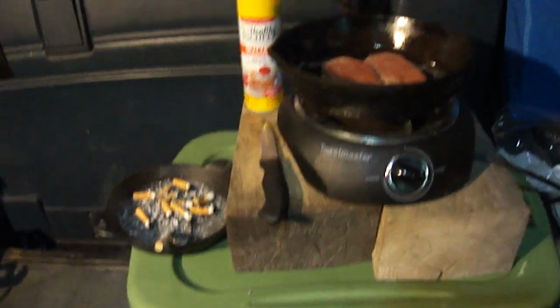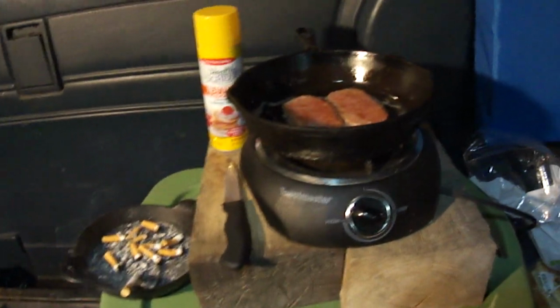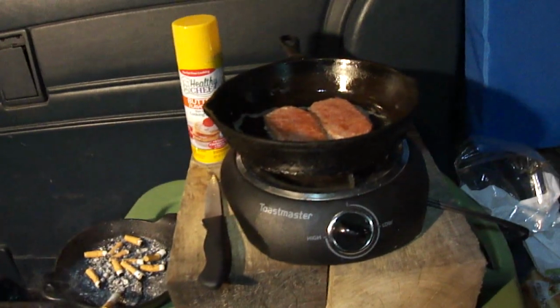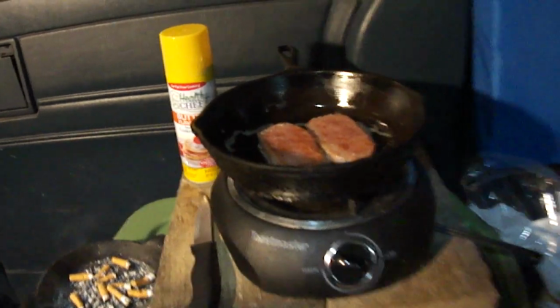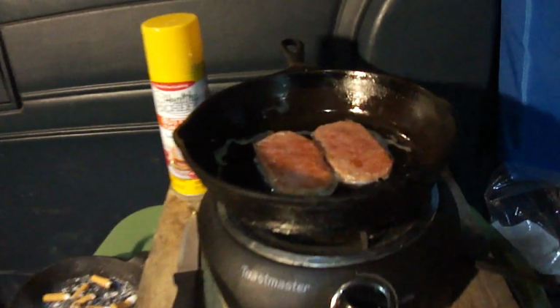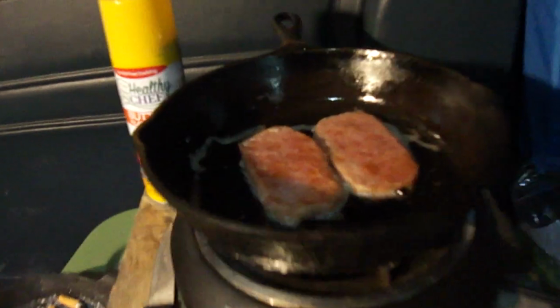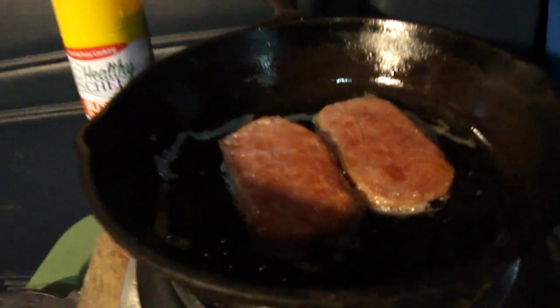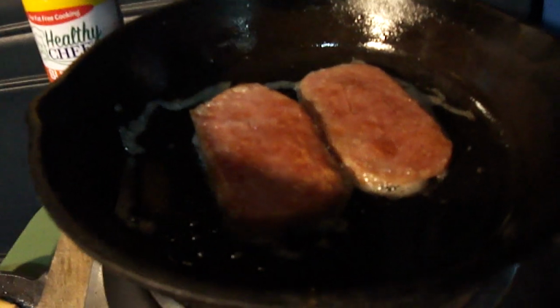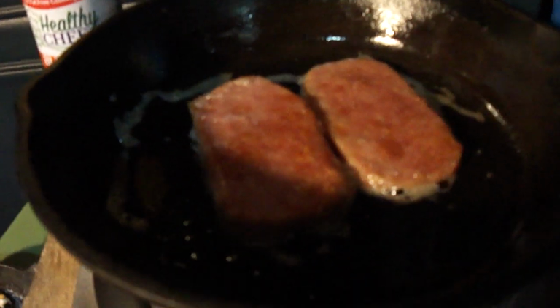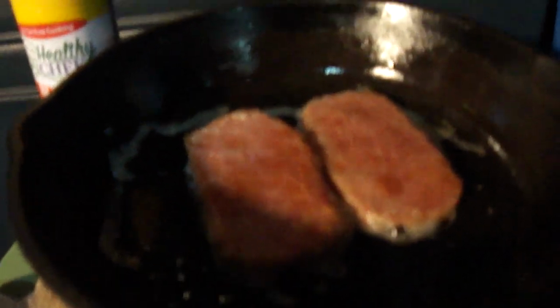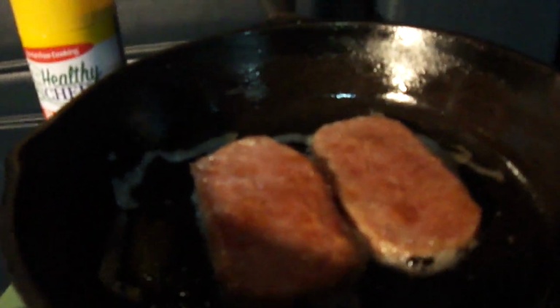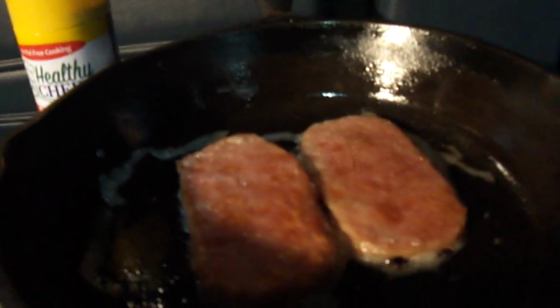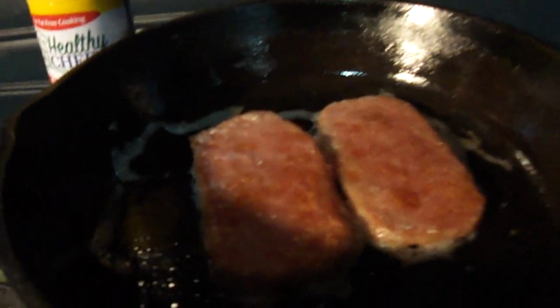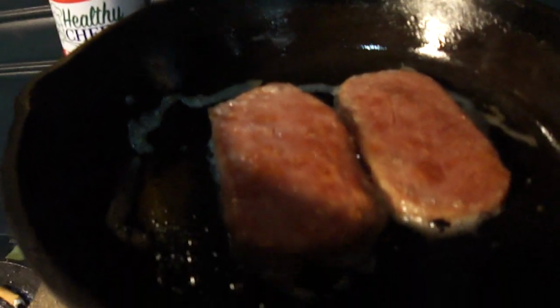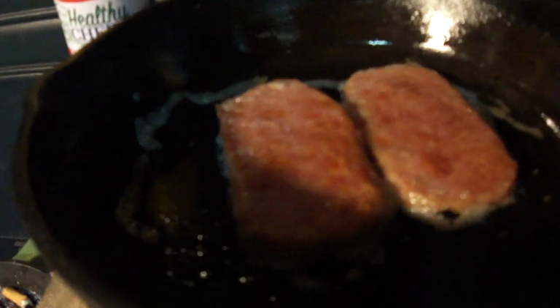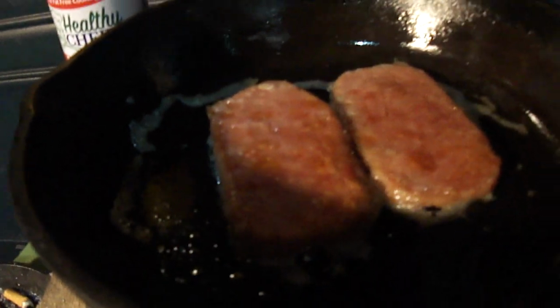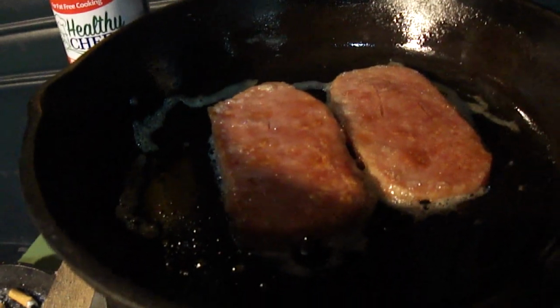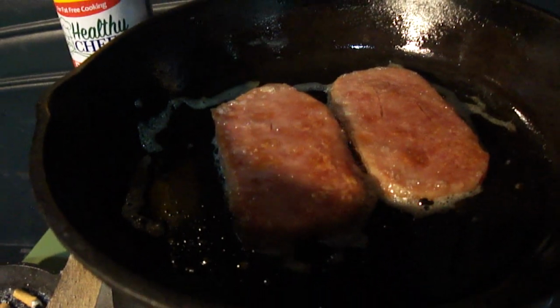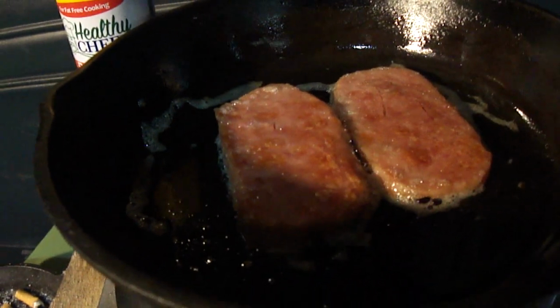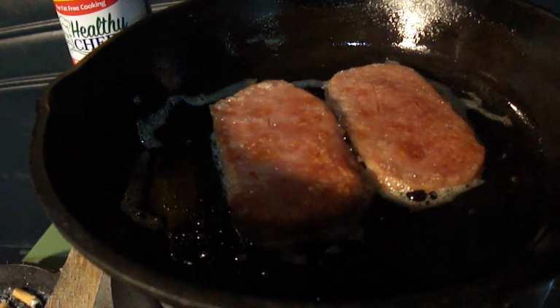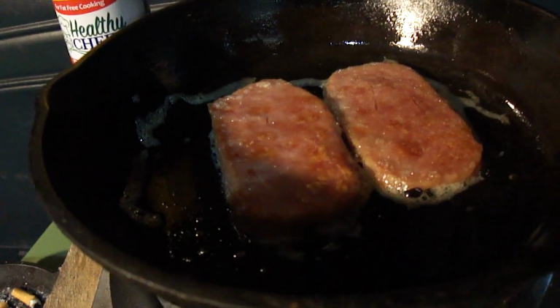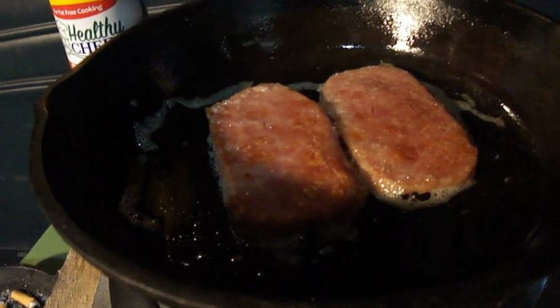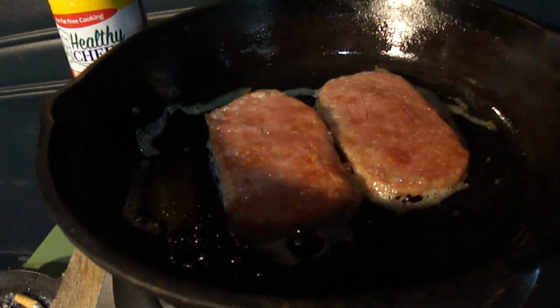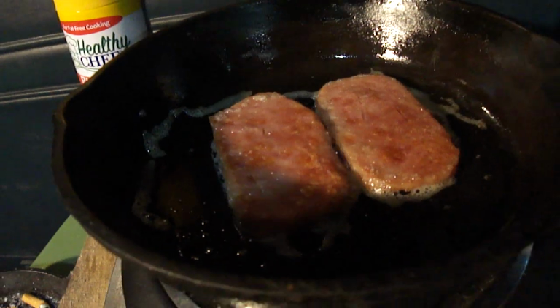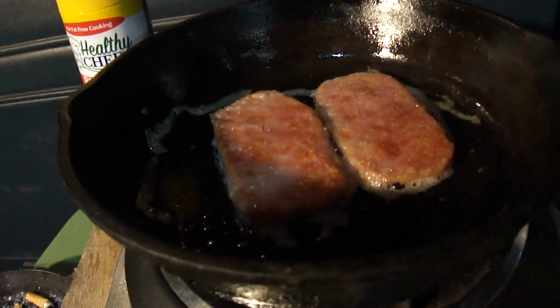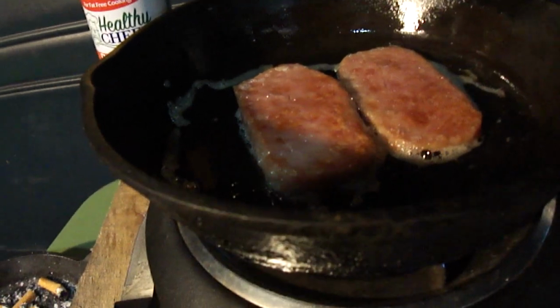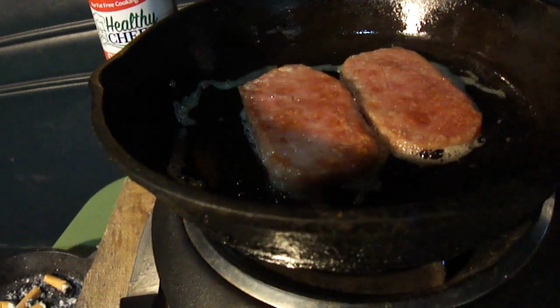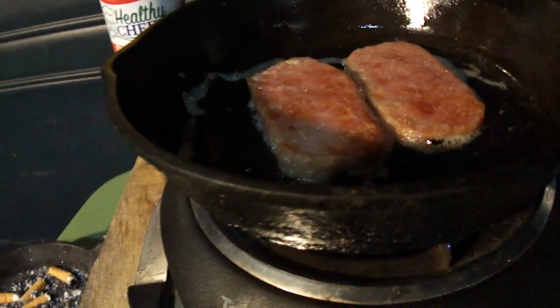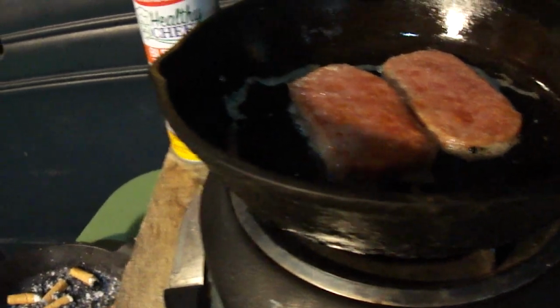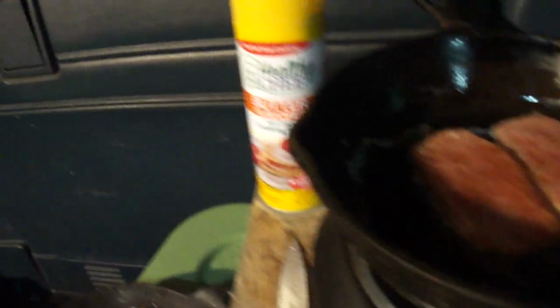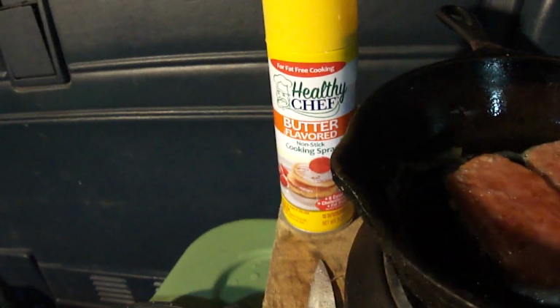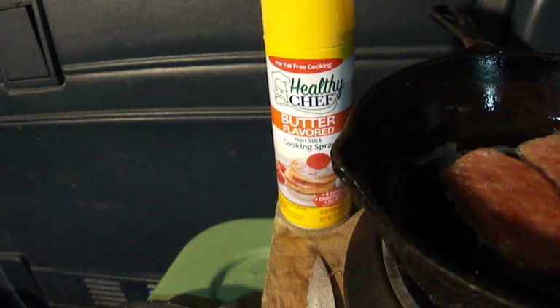Camping in the van, frying spam — spam is frying, sizzling away with the spray oil.